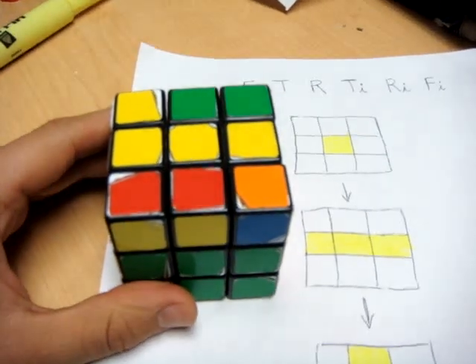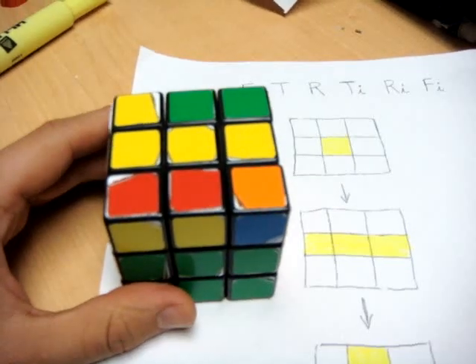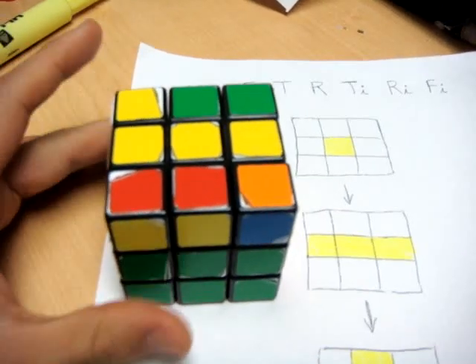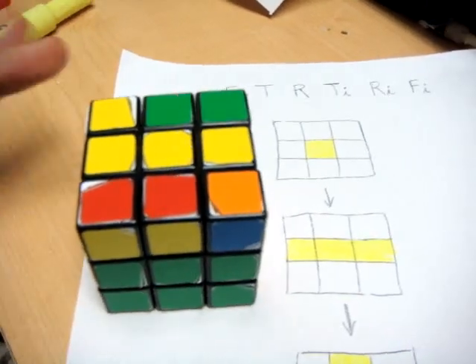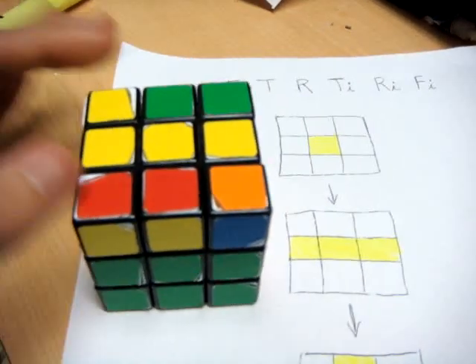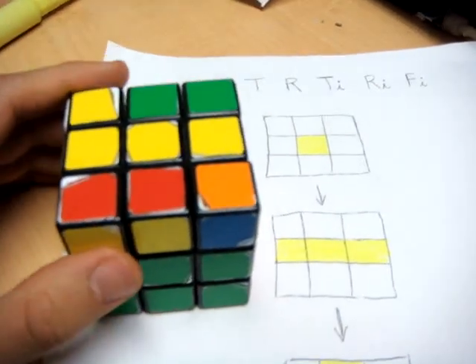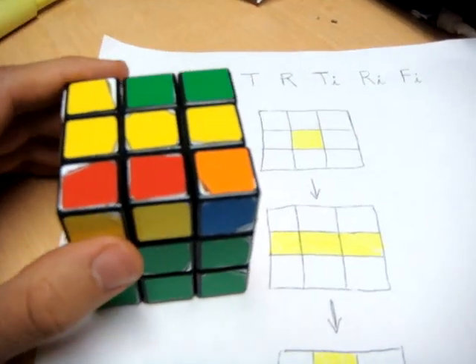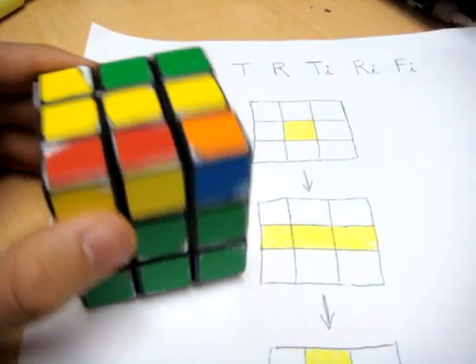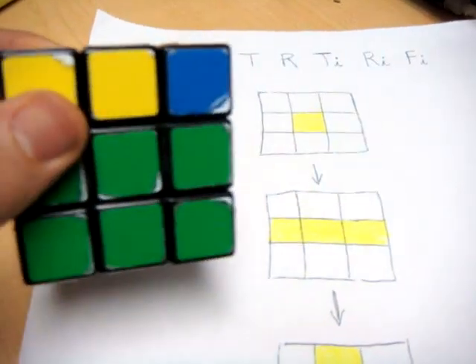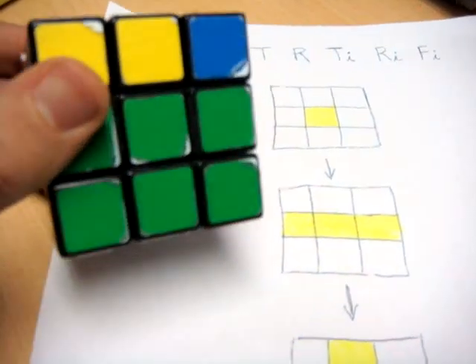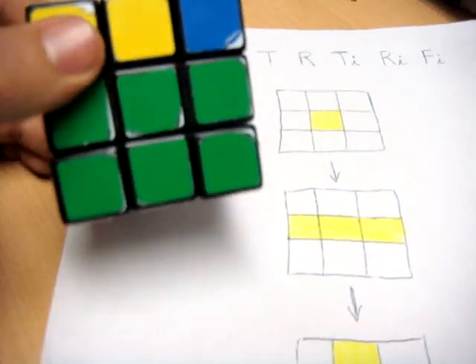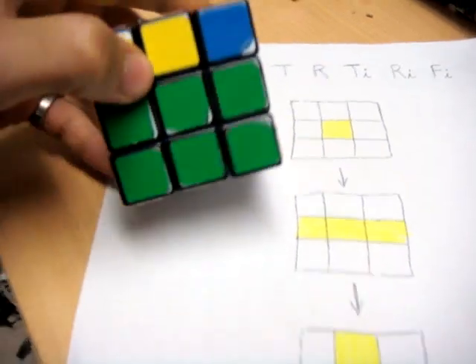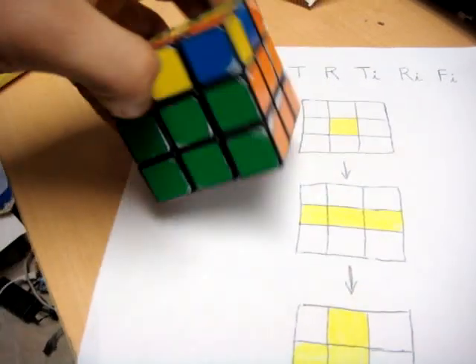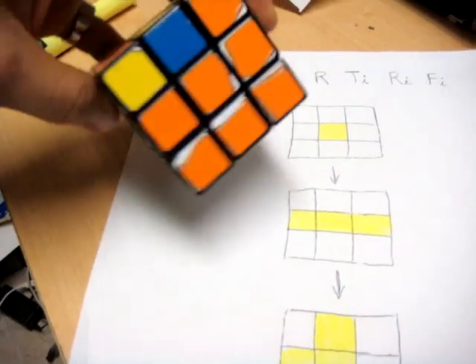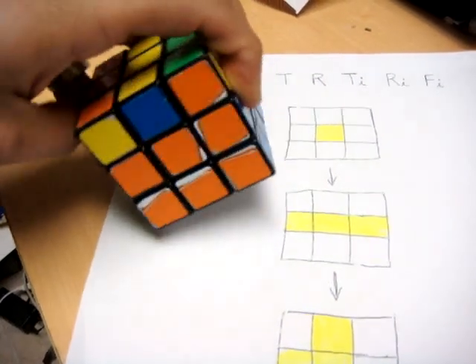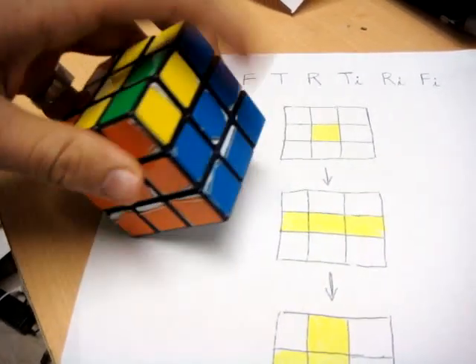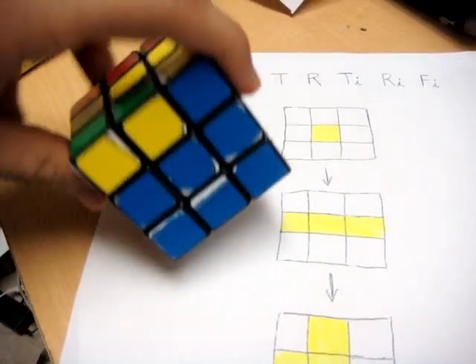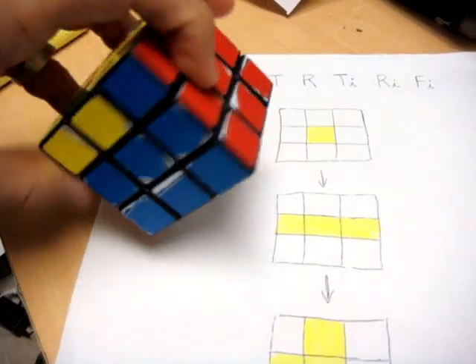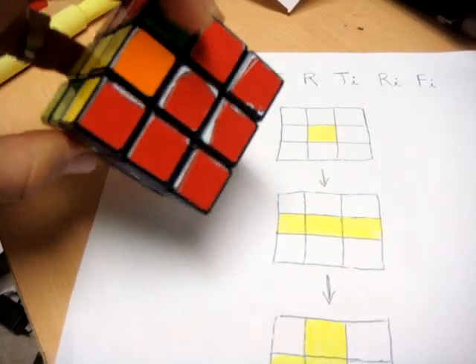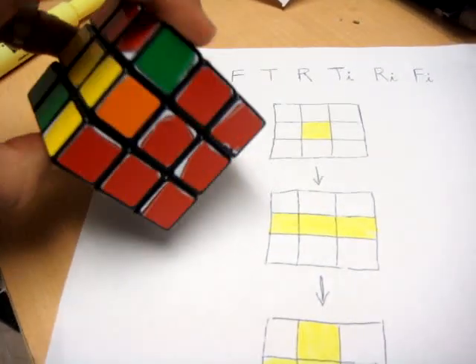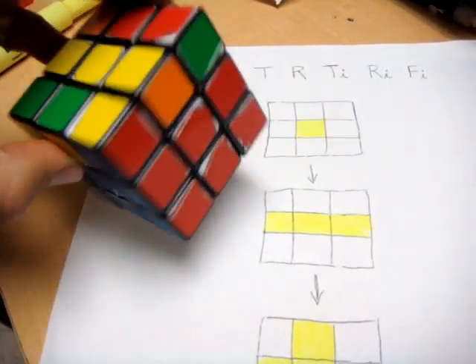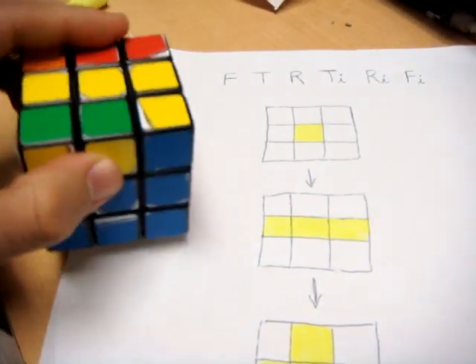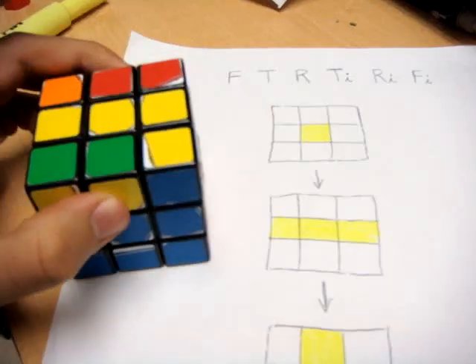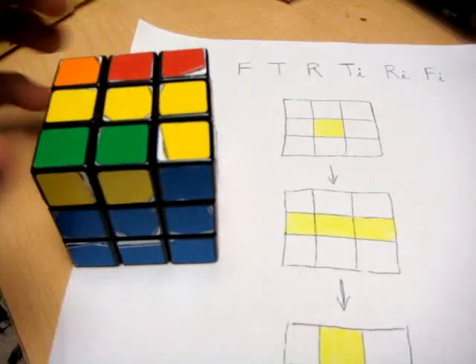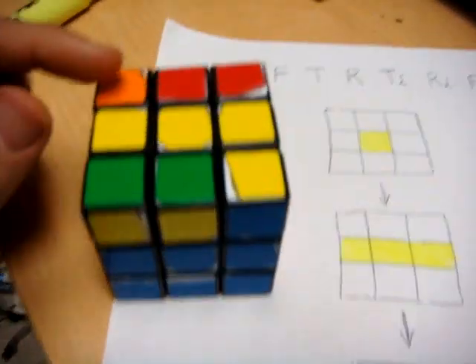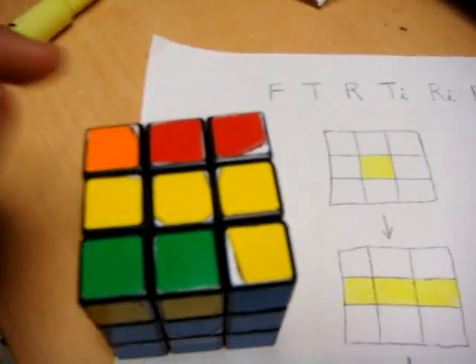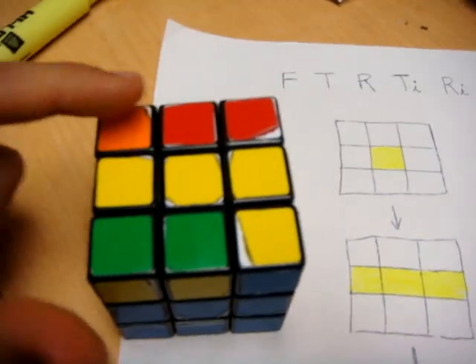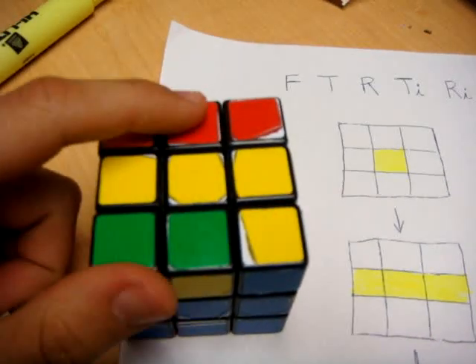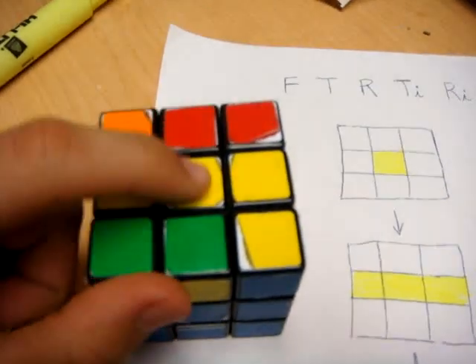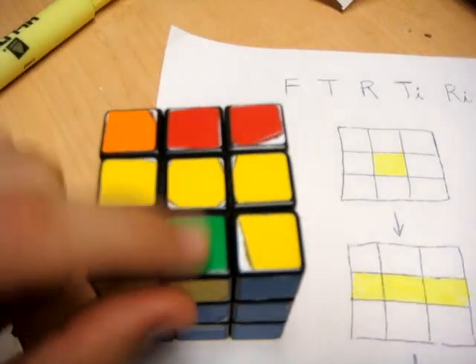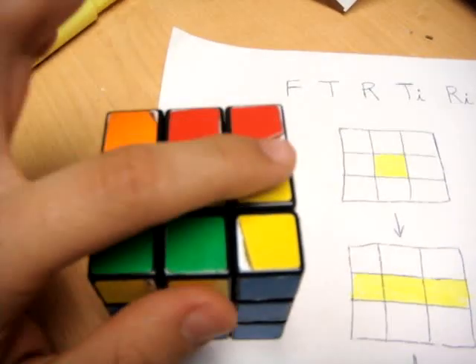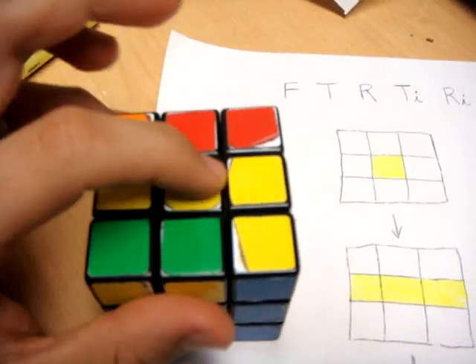This is step four of how to solve the Rubik's Cube. What you should have now is two completed bottom layers. For the next step, what we want to do is place a yellow cross in the top layer.